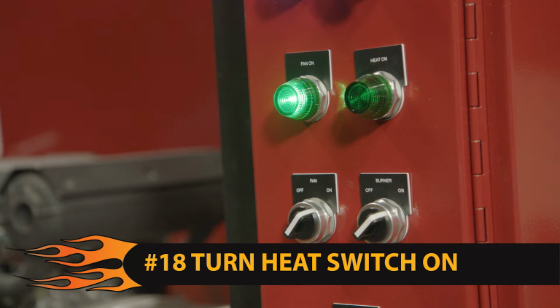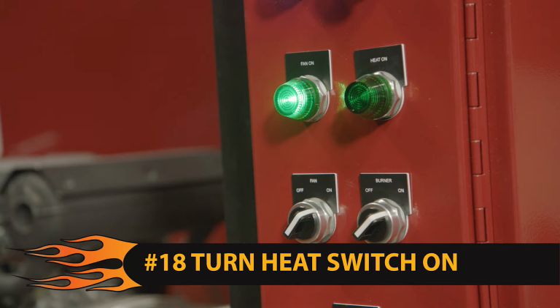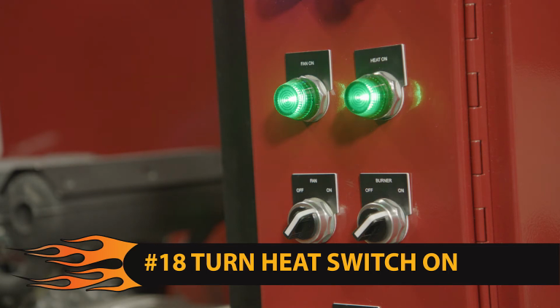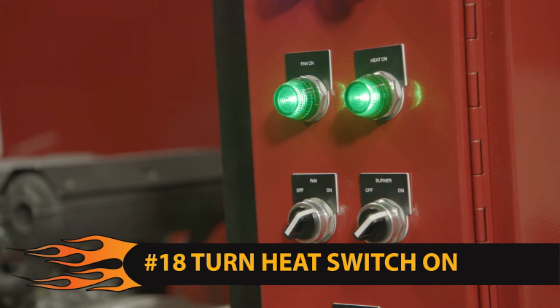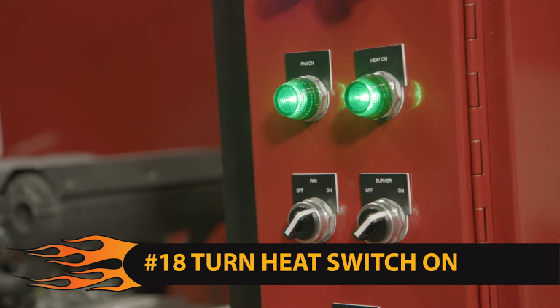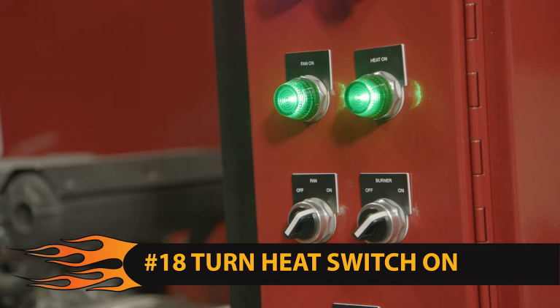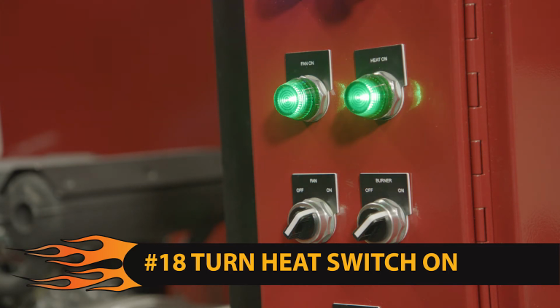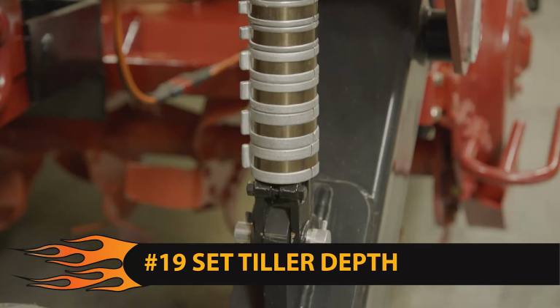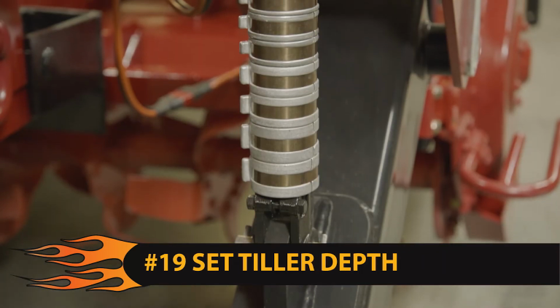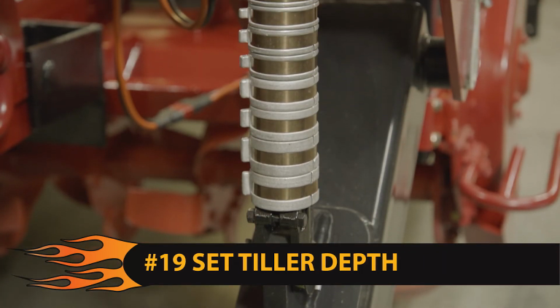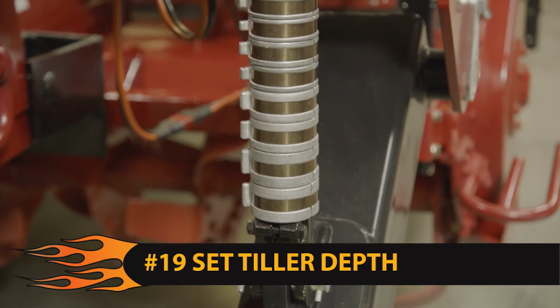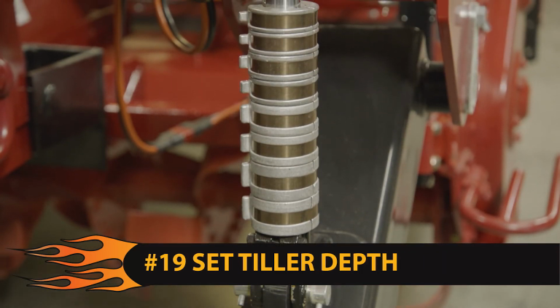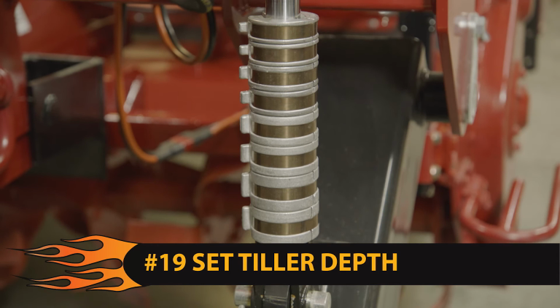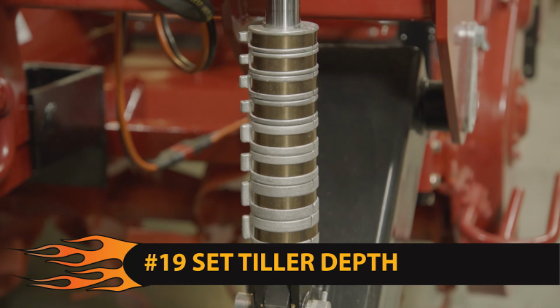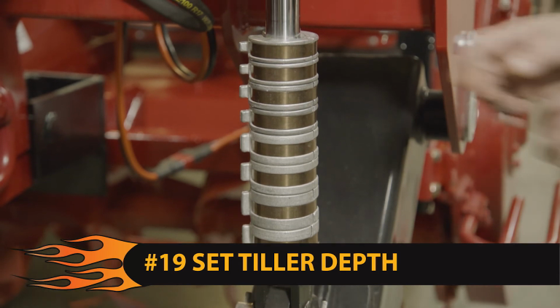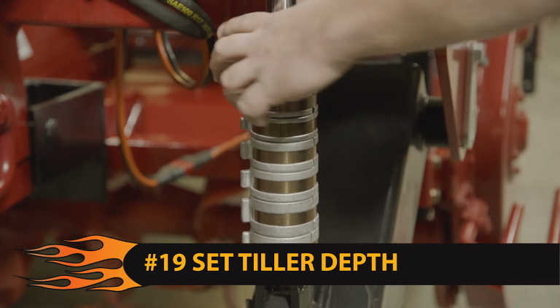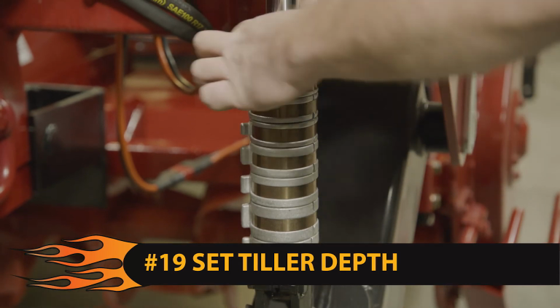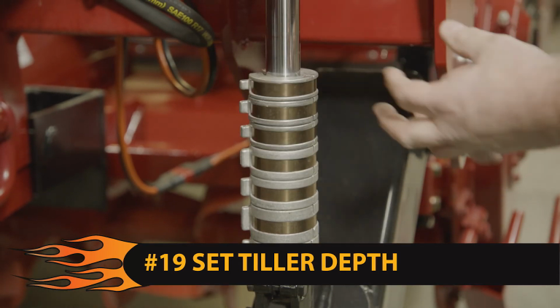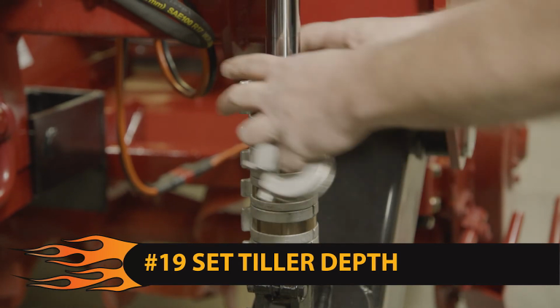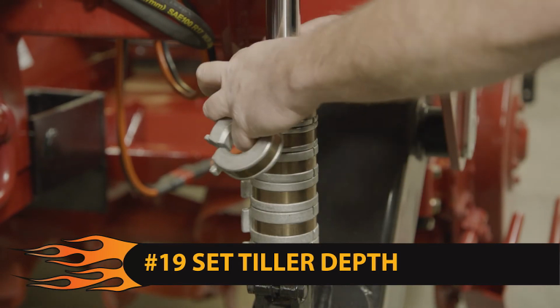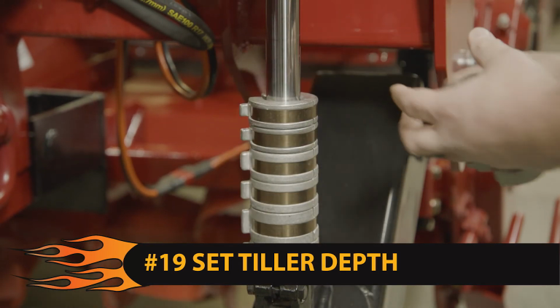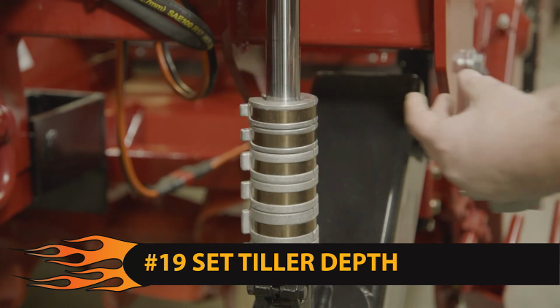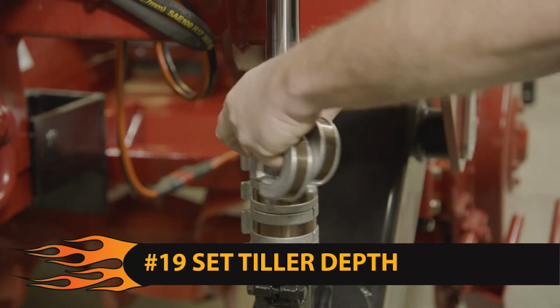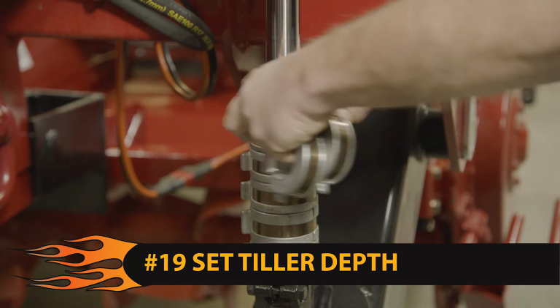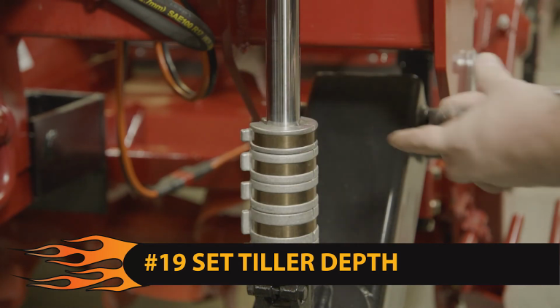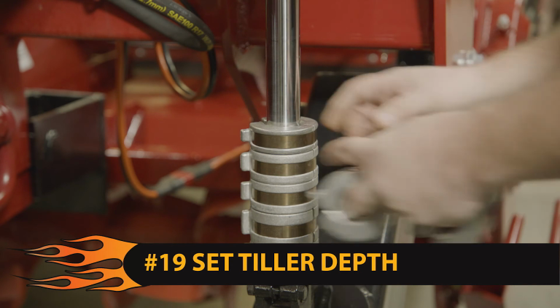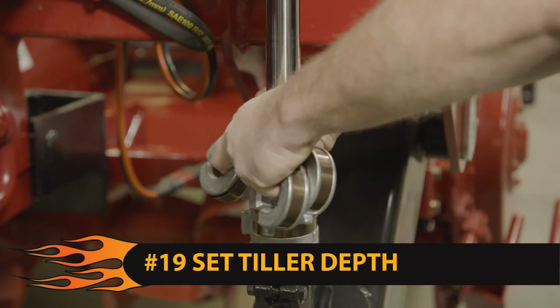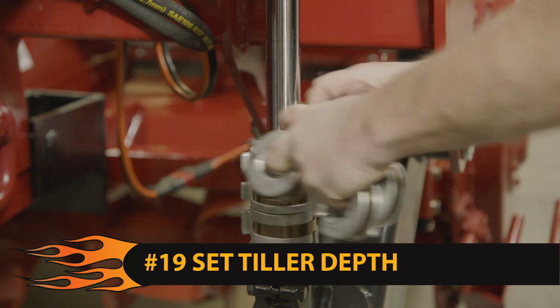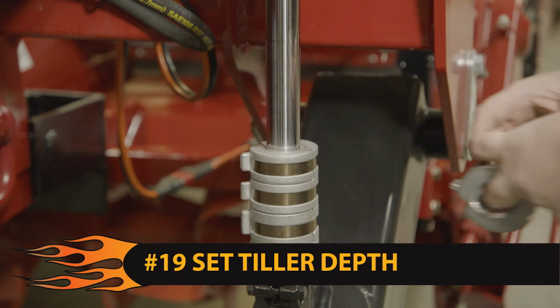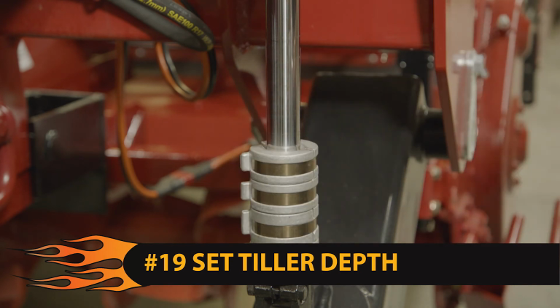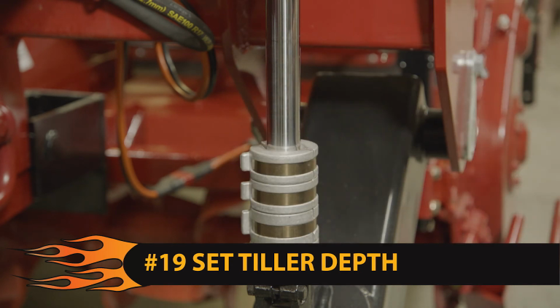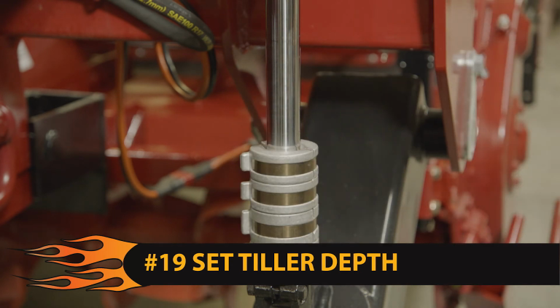Step 19: now you need to determine your tiller depth by placing the correct number of locking collars on the hydraulic cylinders. The more locking collars you take out, the deeper the tiller goes.